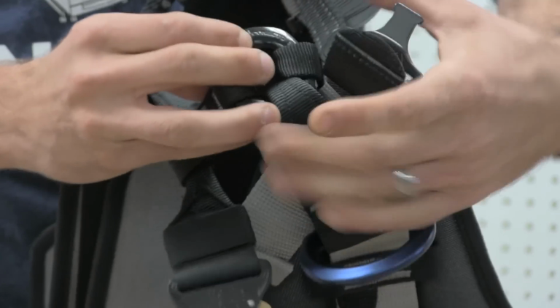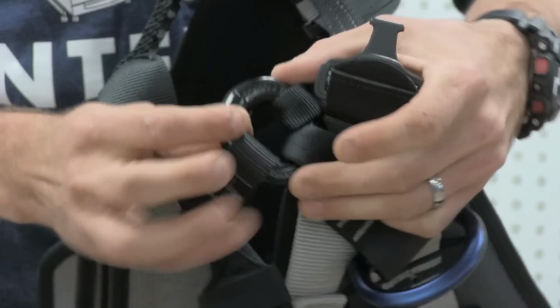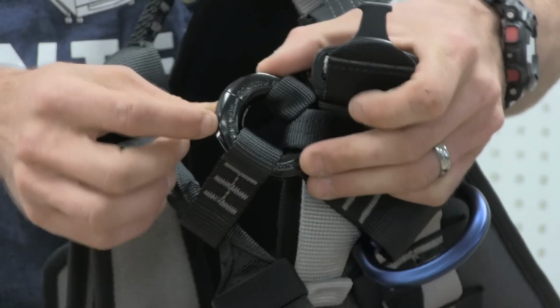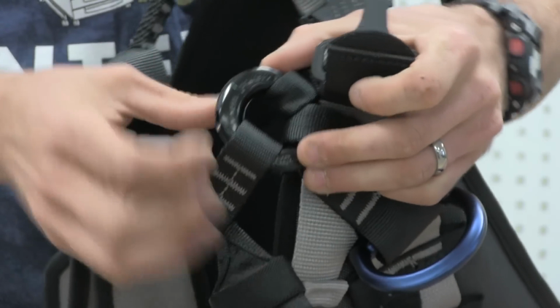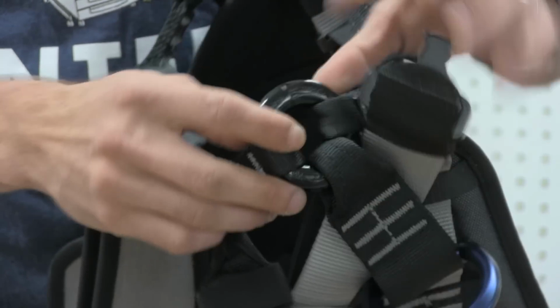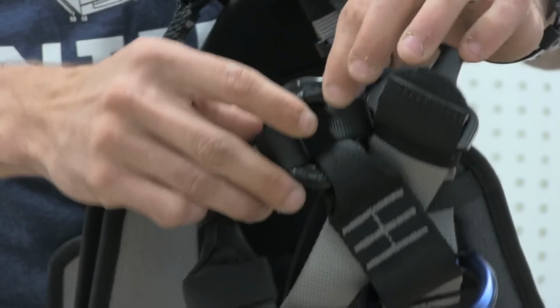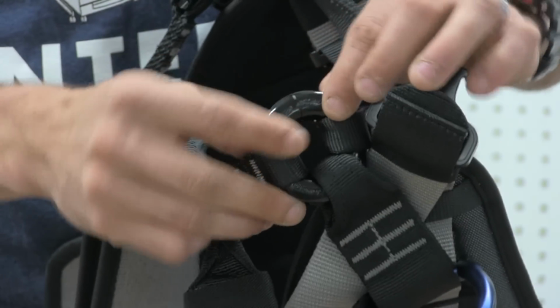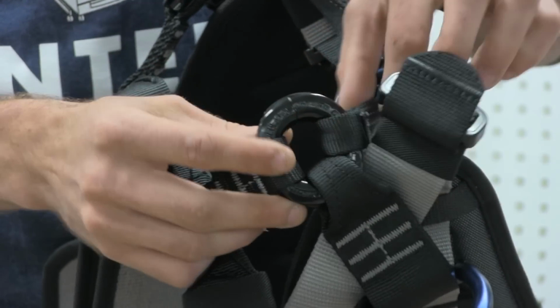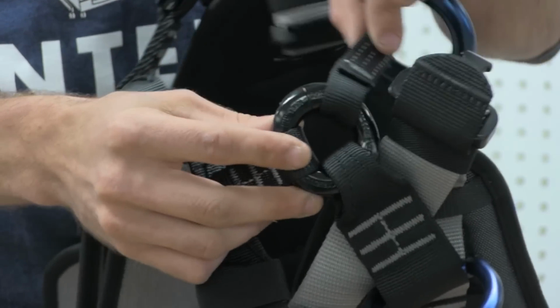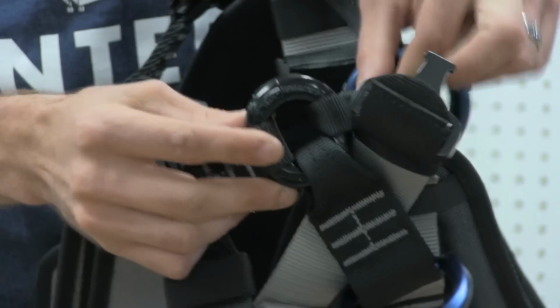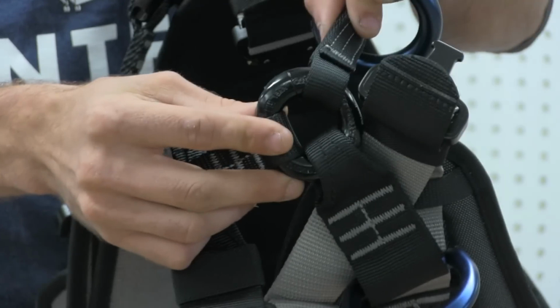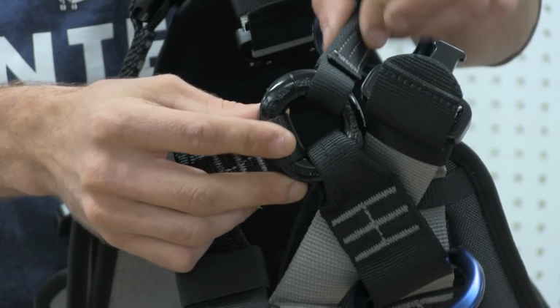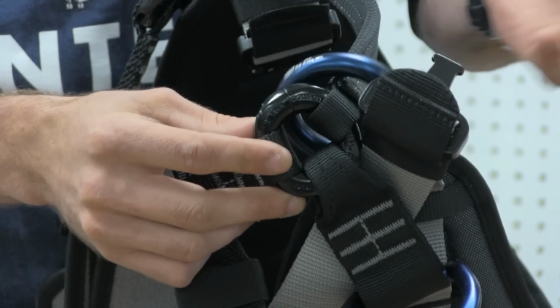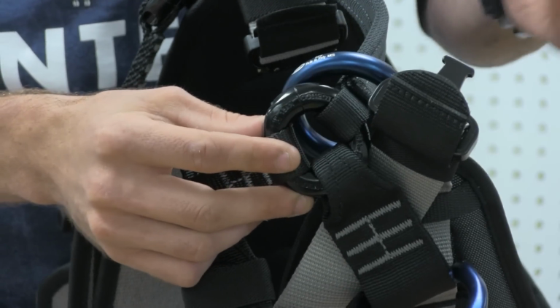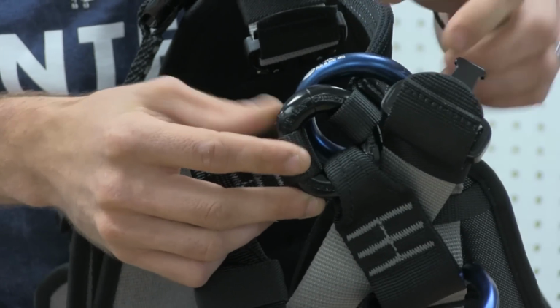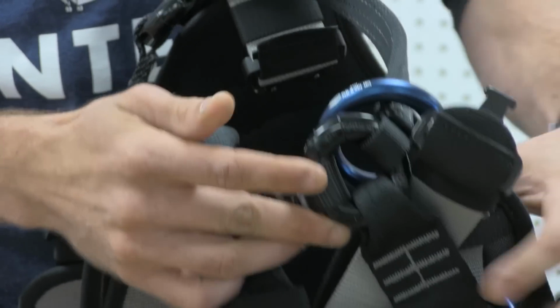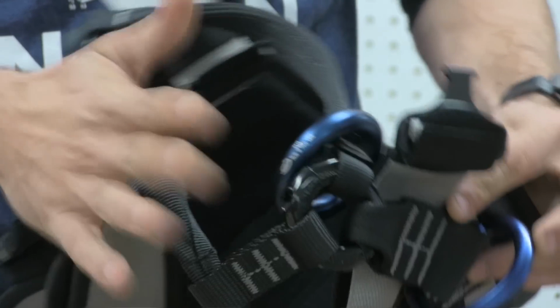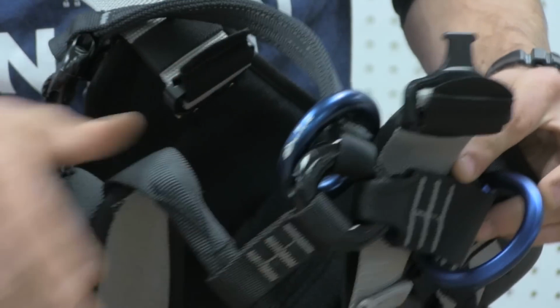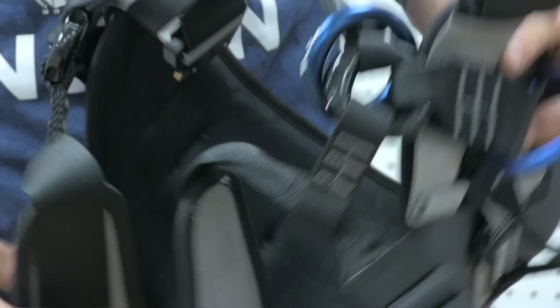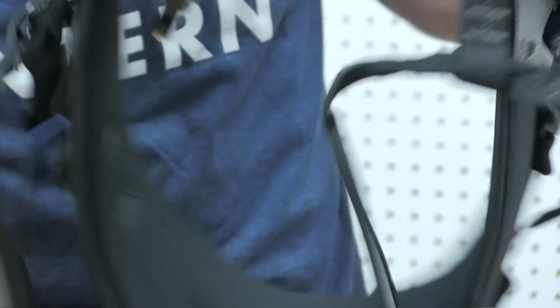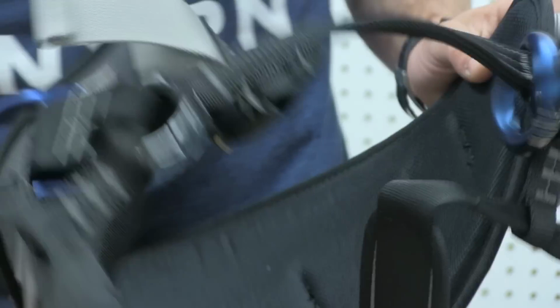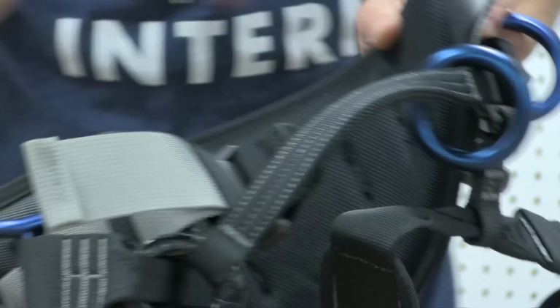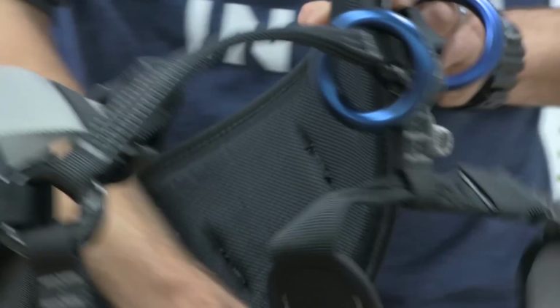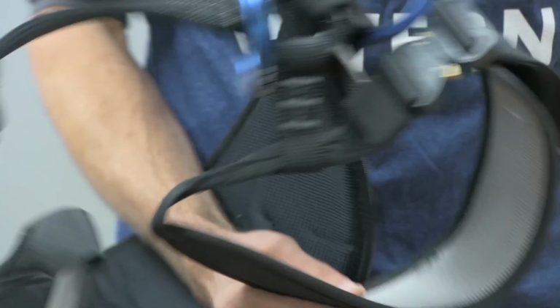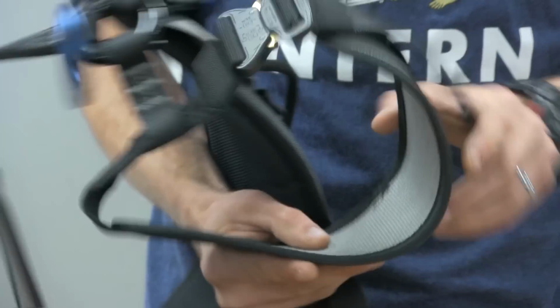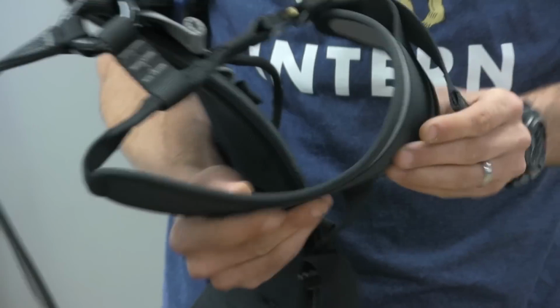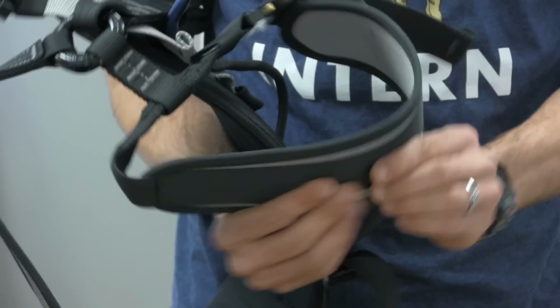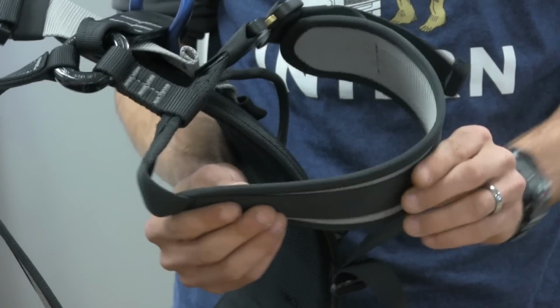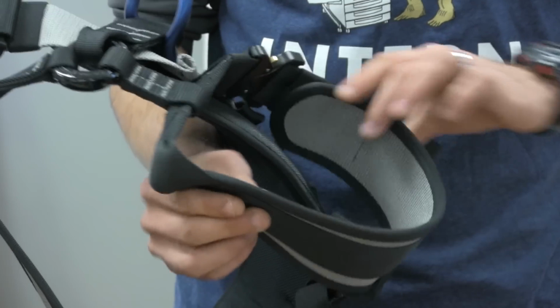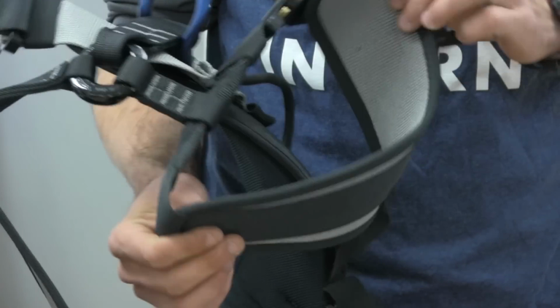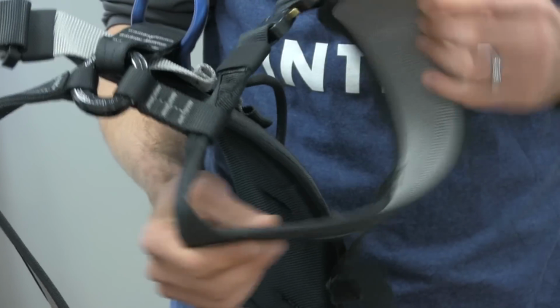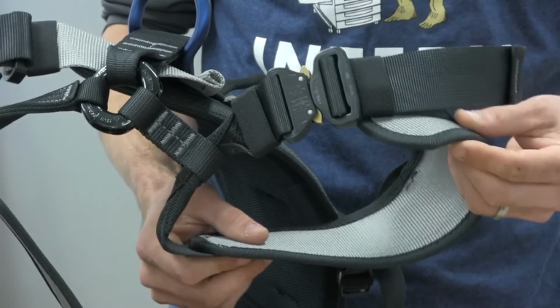By removing these two bolts, it'll open and allow you to reattach a new bridge with a lot of ease. The padding is thin and flat, so it's going to disperse the weight well.